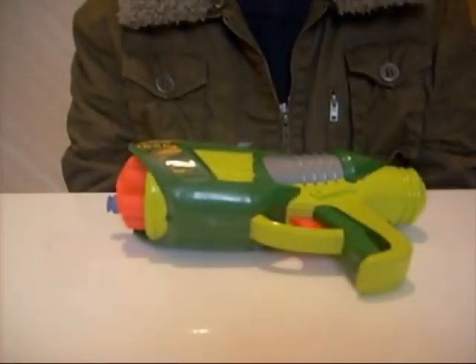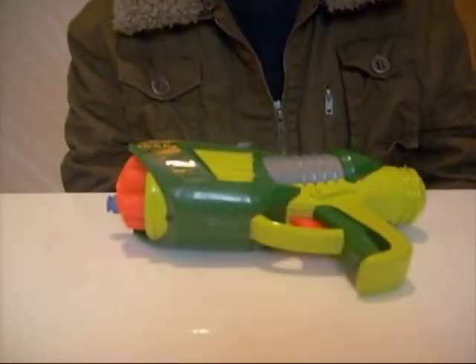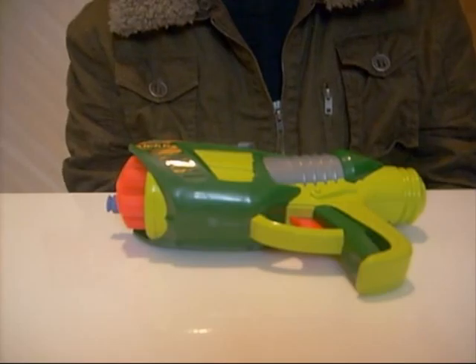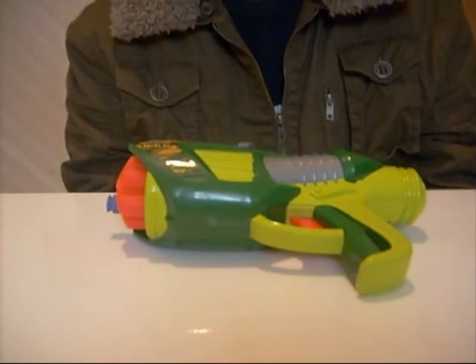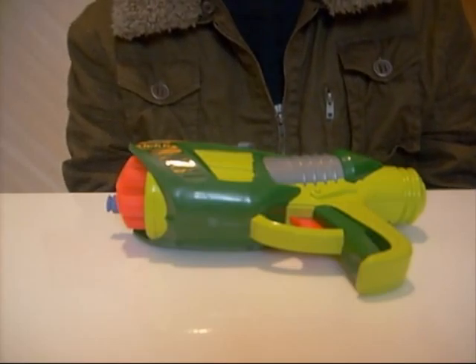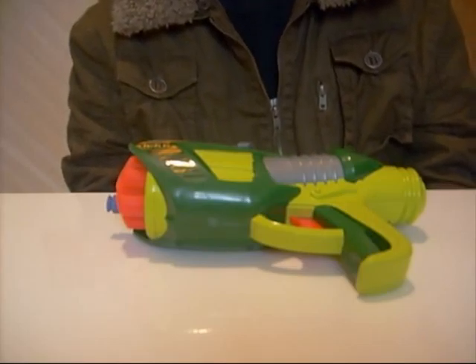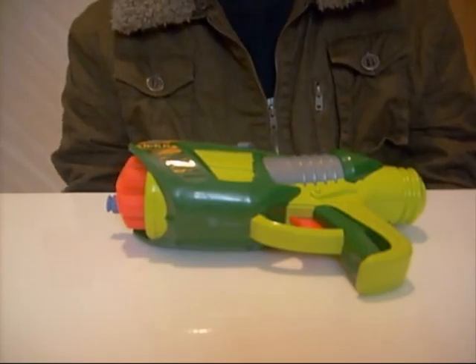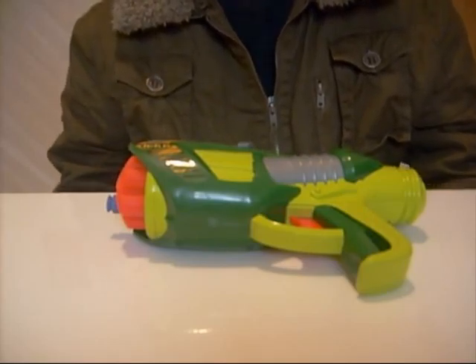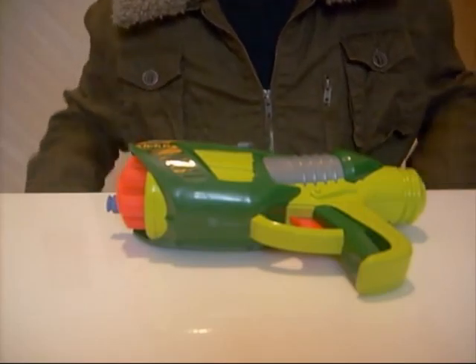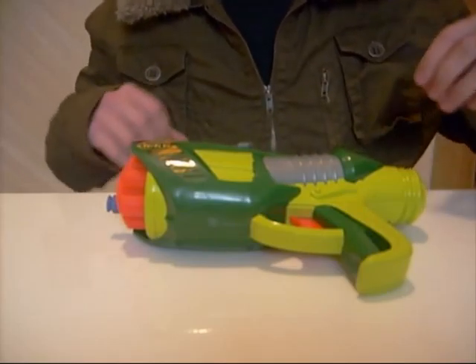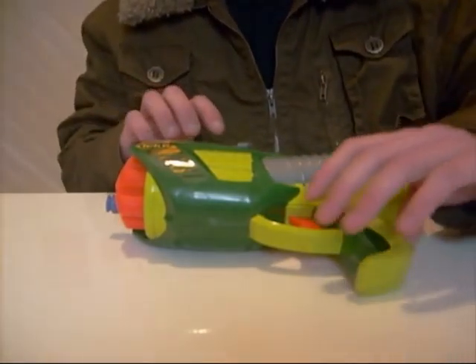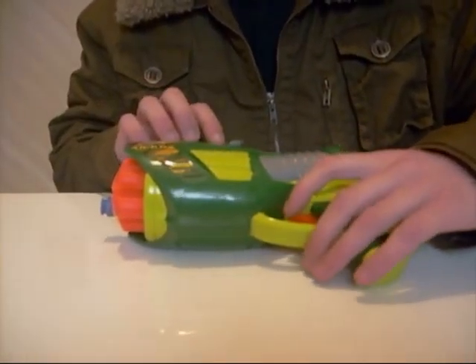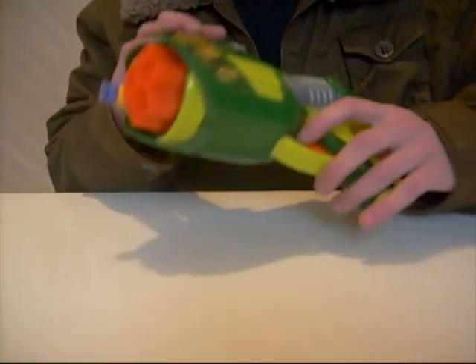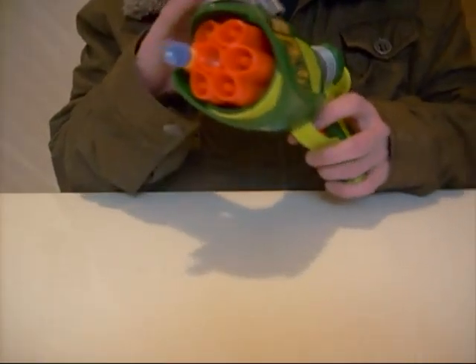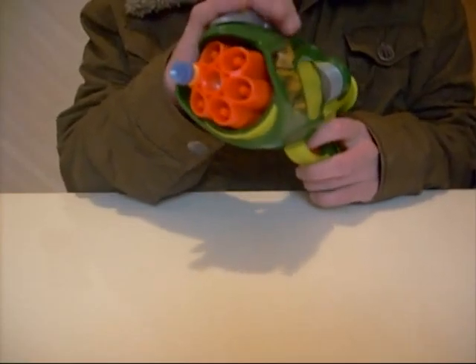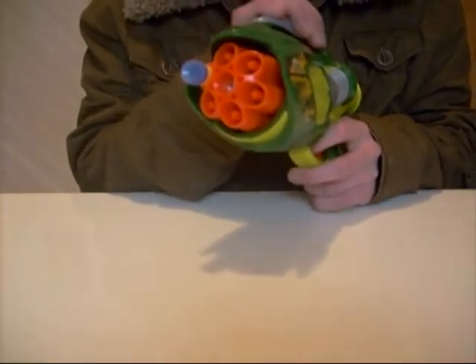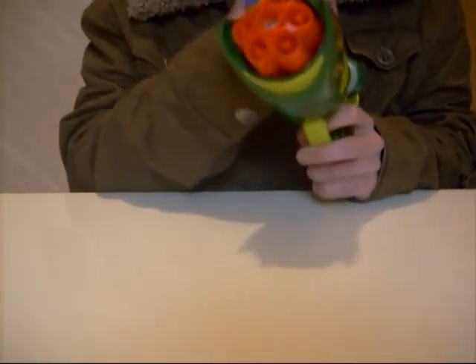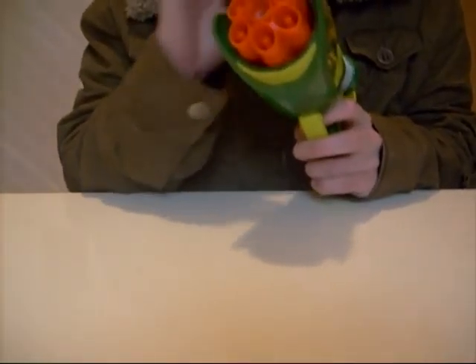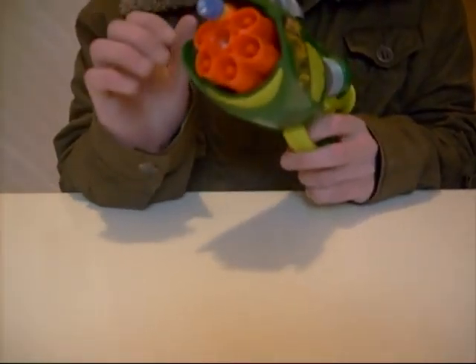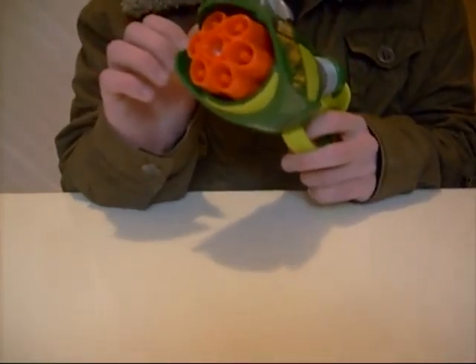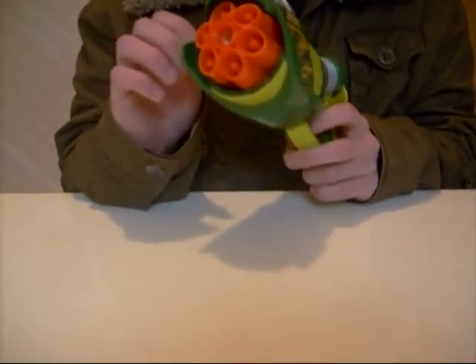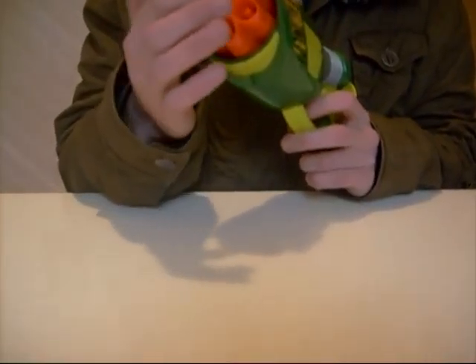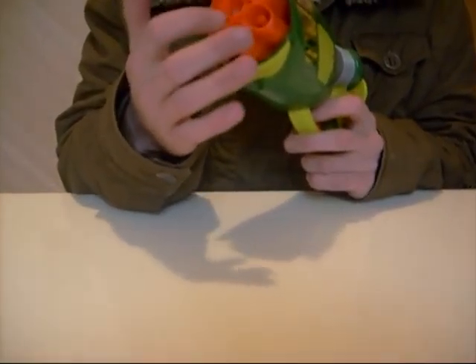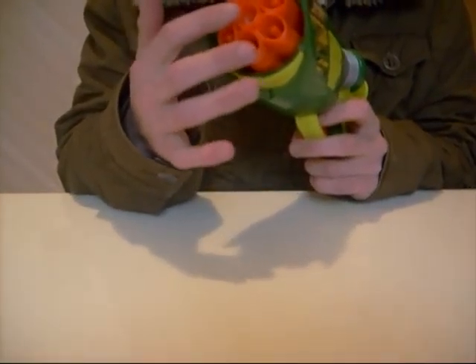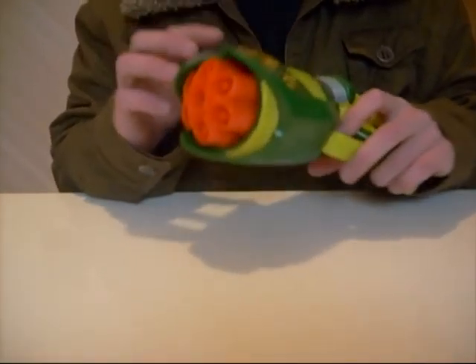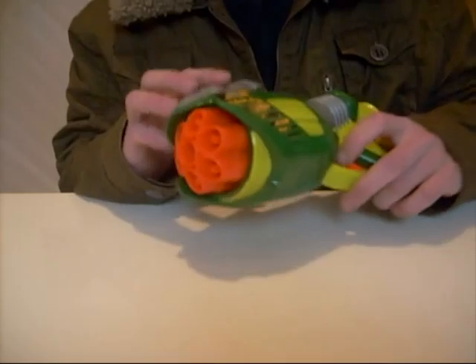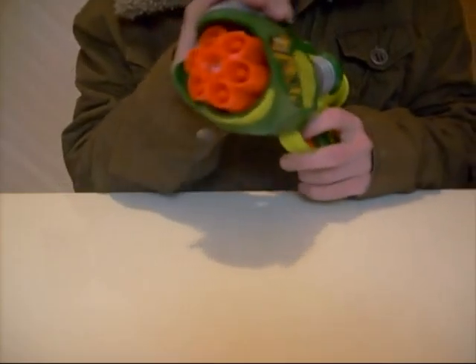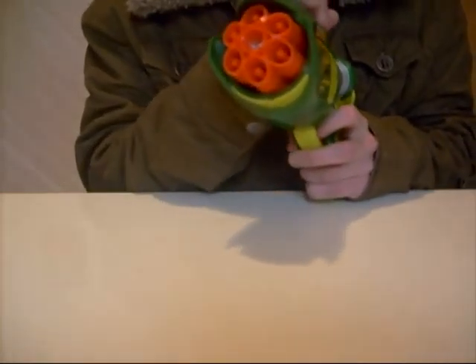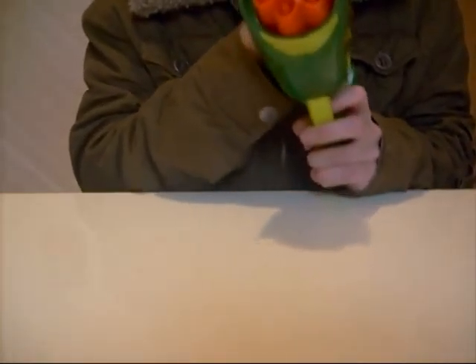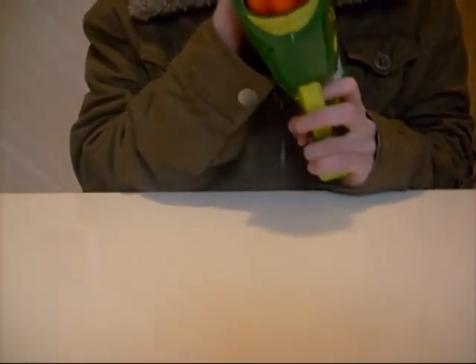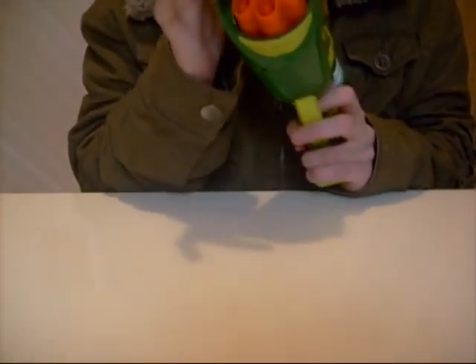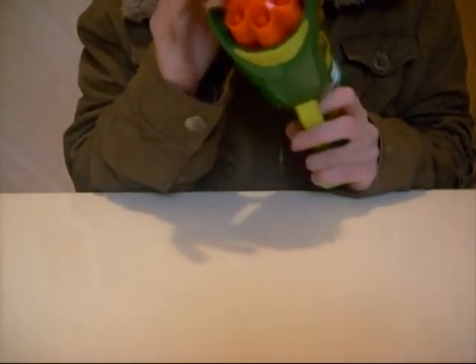One problem I have found with this particular gun, which you saw before, is that often when you're cocking it, the barrel won't rotate well enough to advance to the next round.